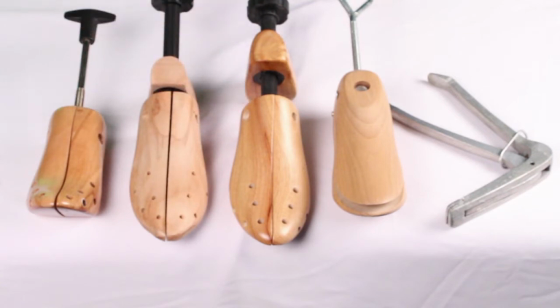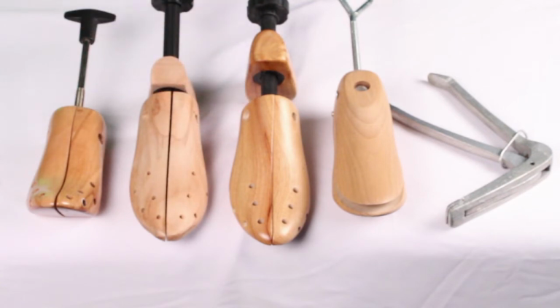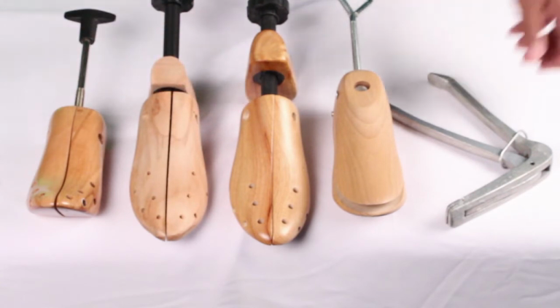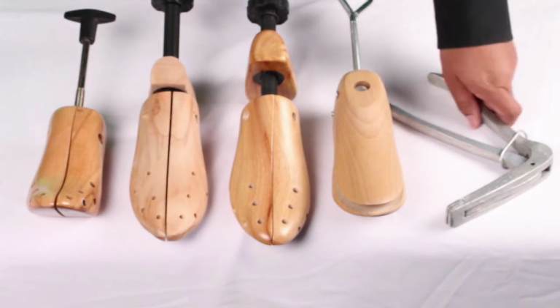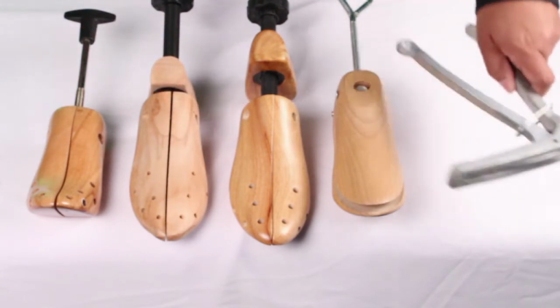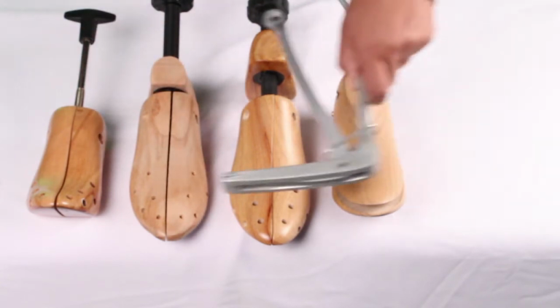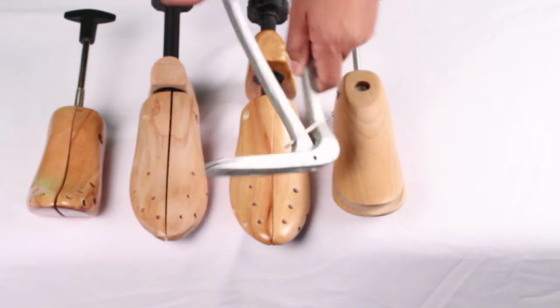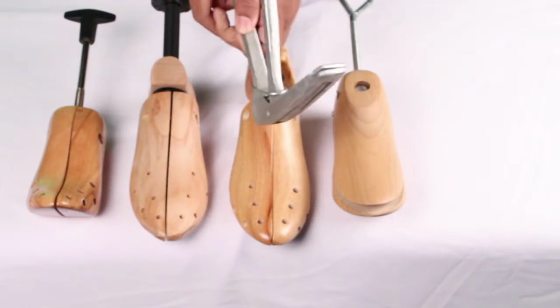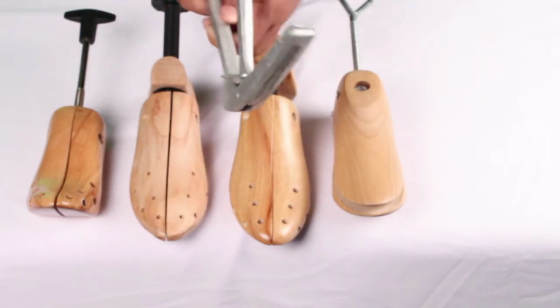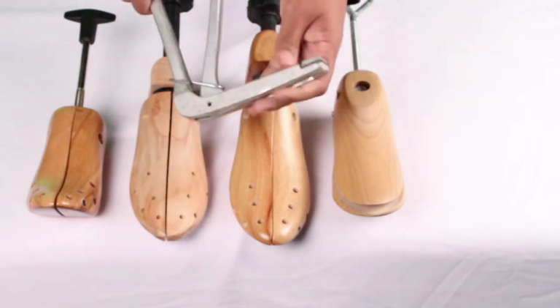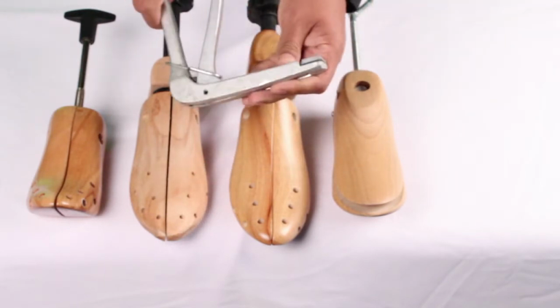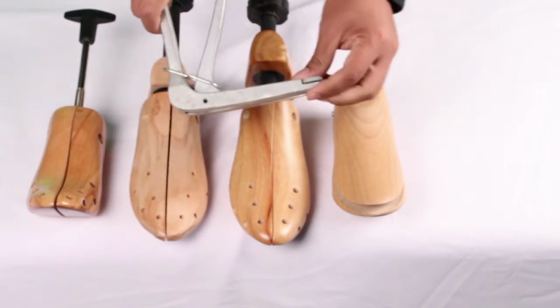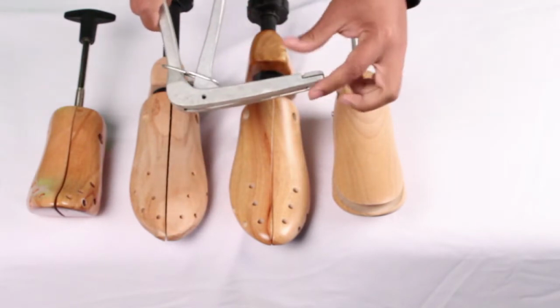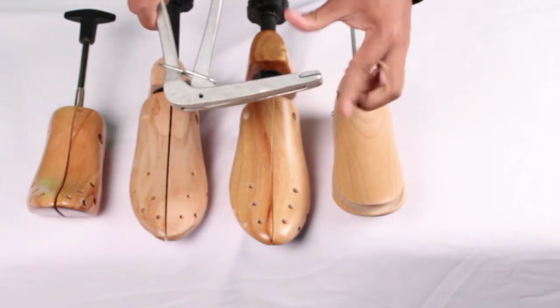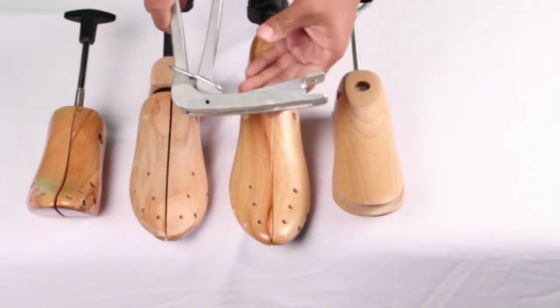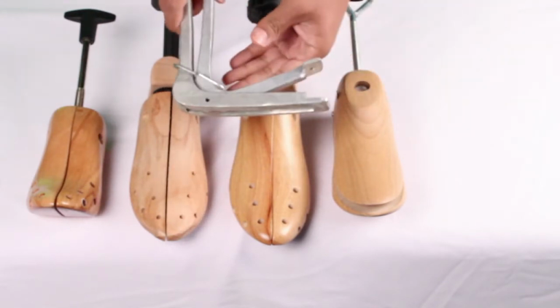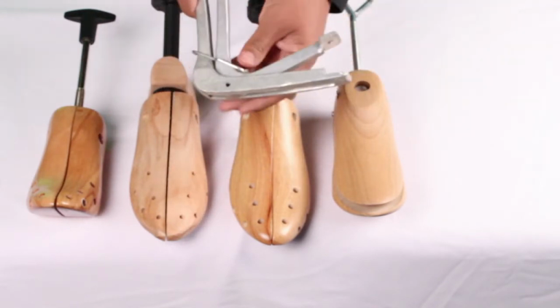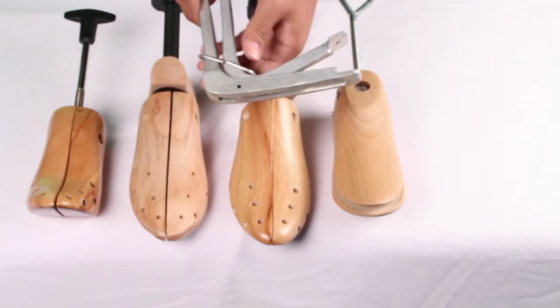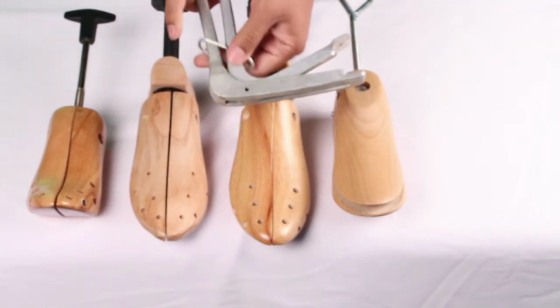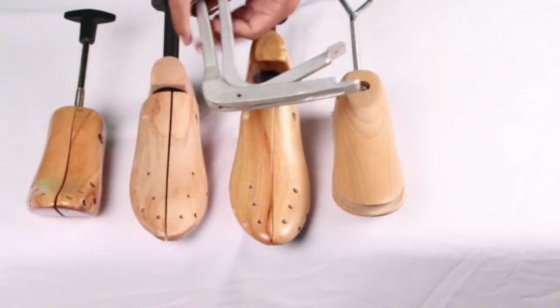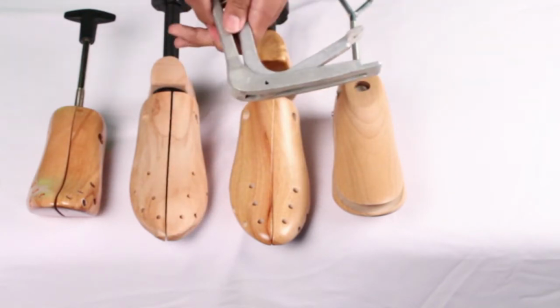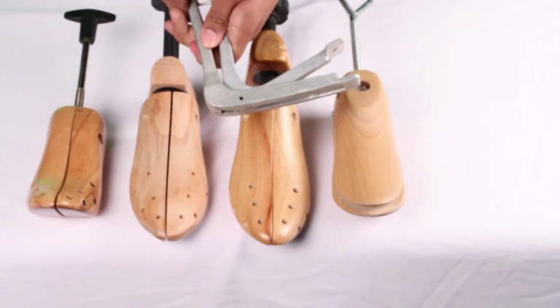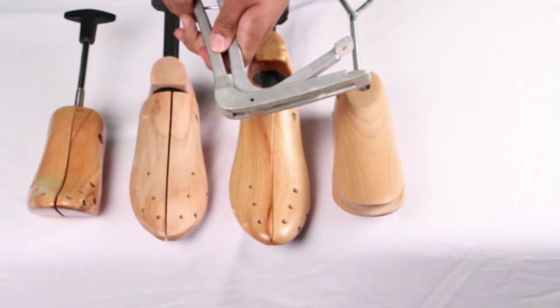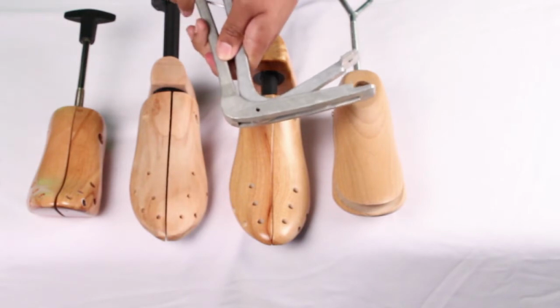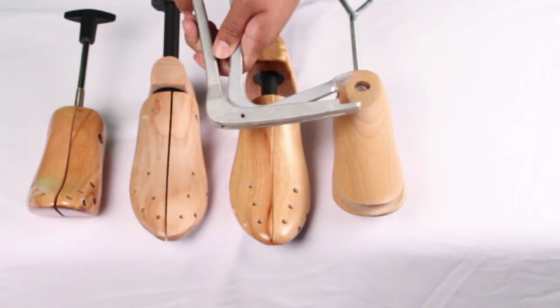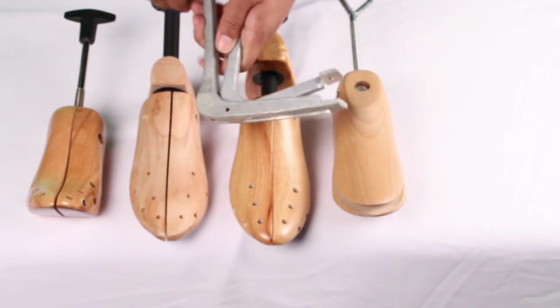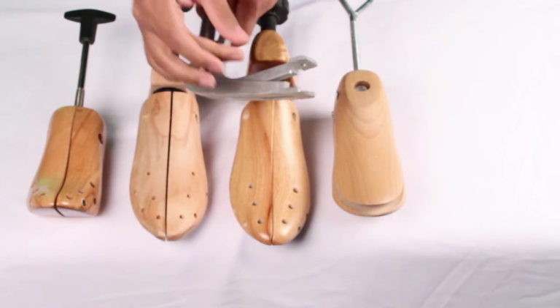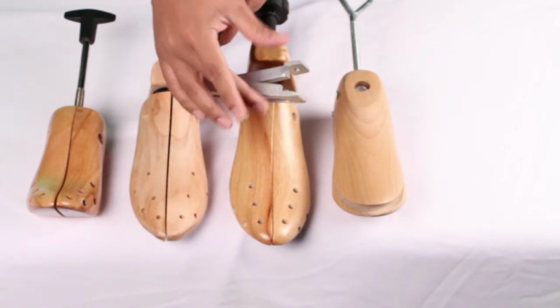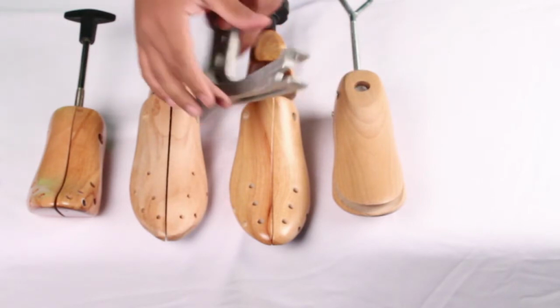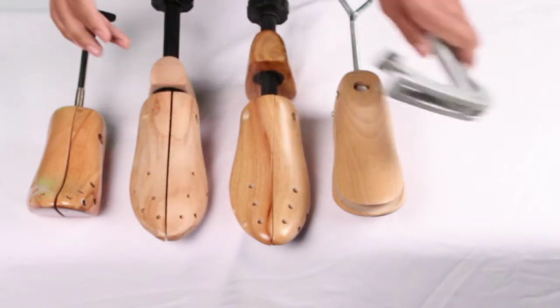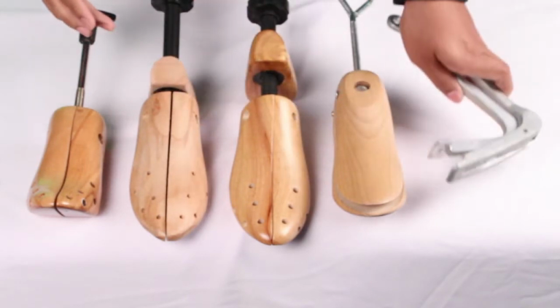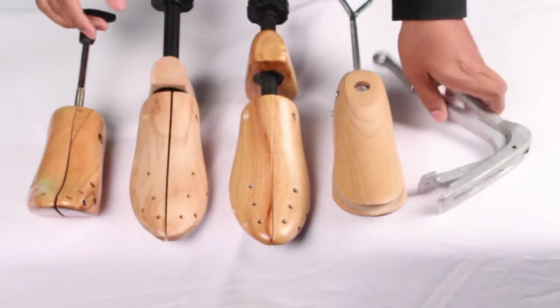First let's start off with the toe box lifter. This stretcher is specifically designed to lift up and stretch the toes of boots and shoes. Works great for specific areas you need help lifting up.